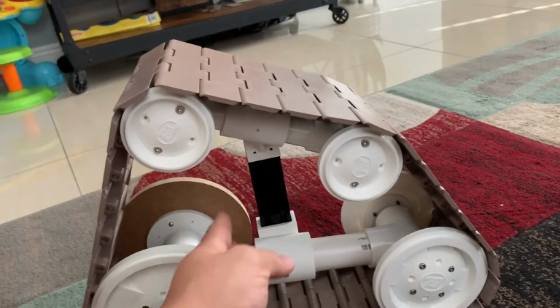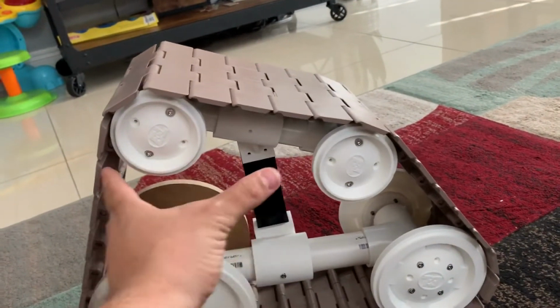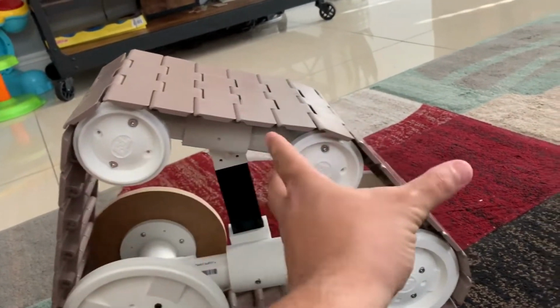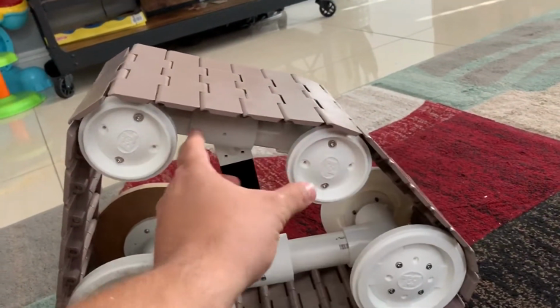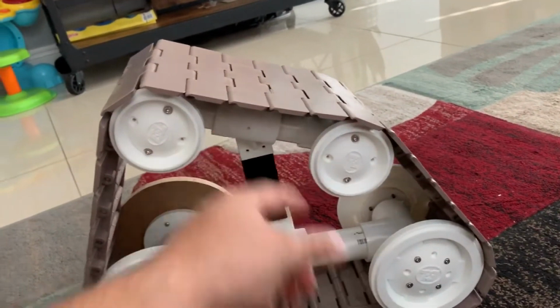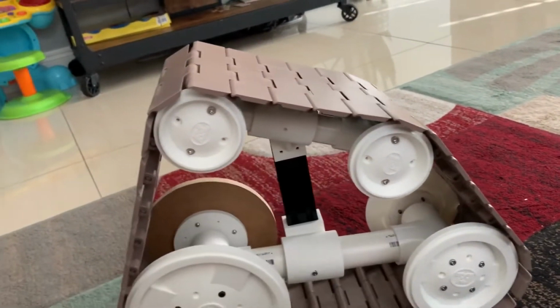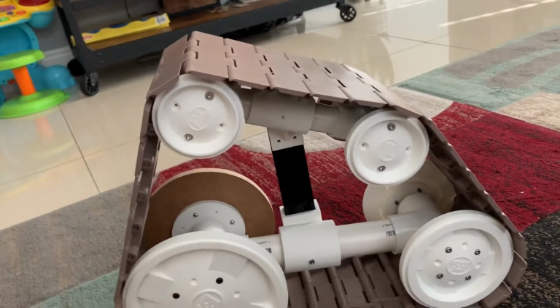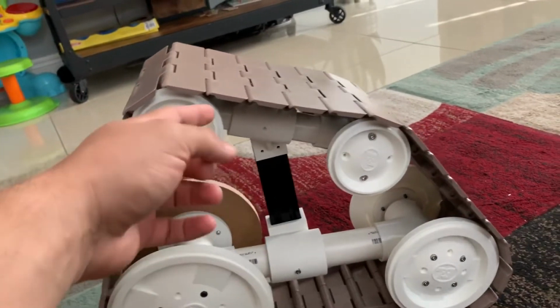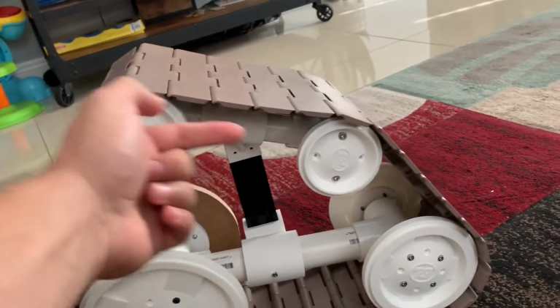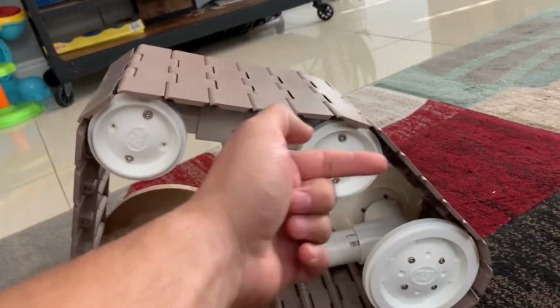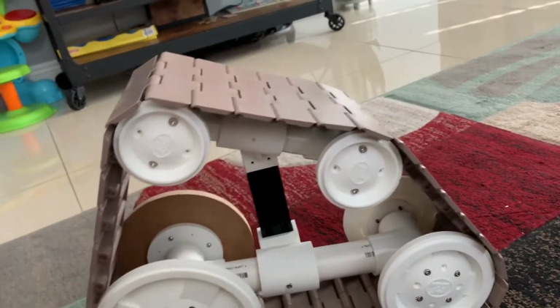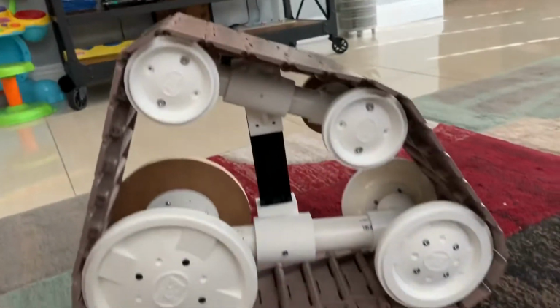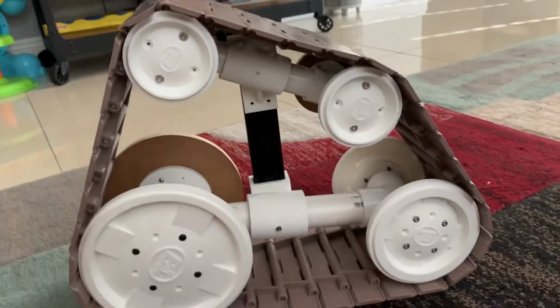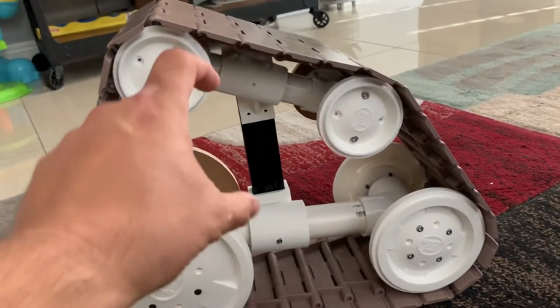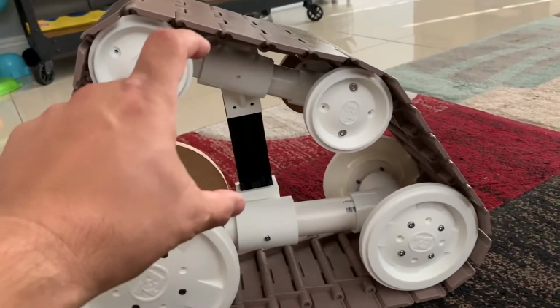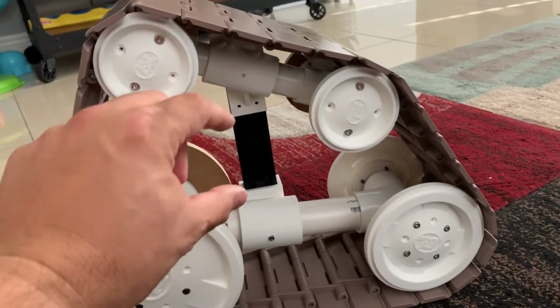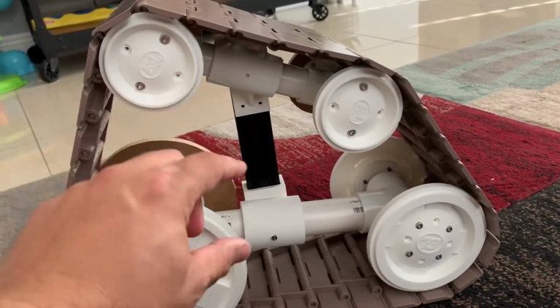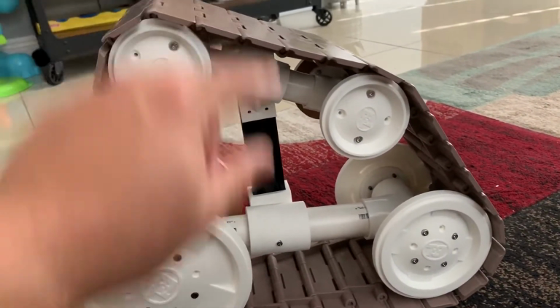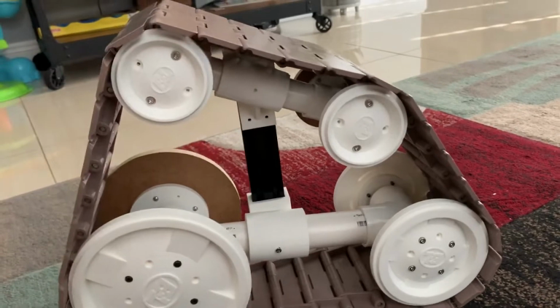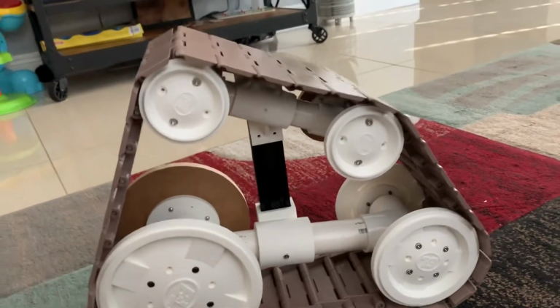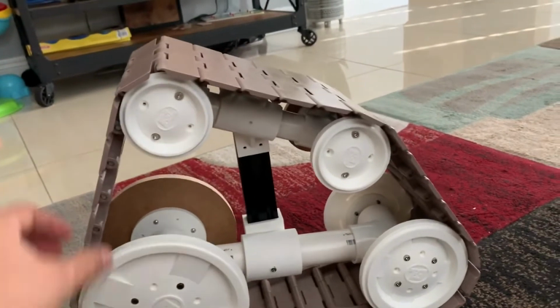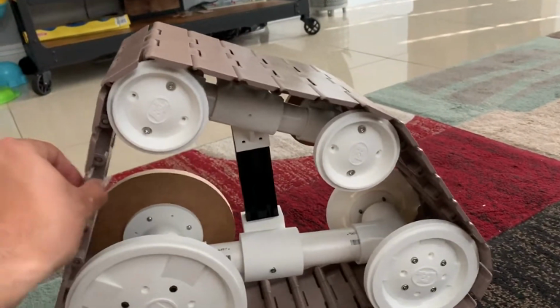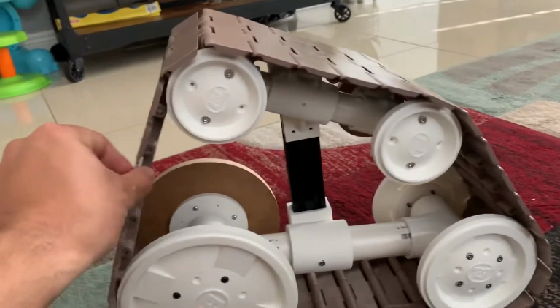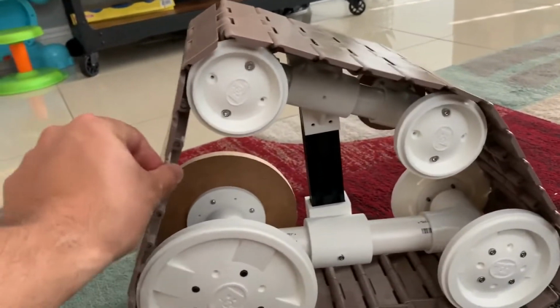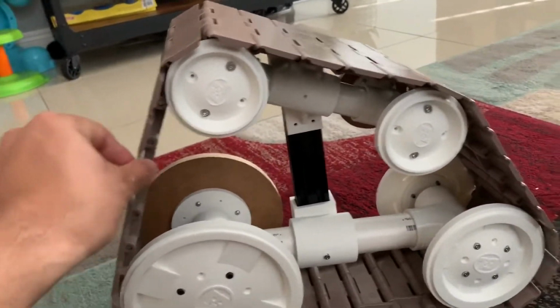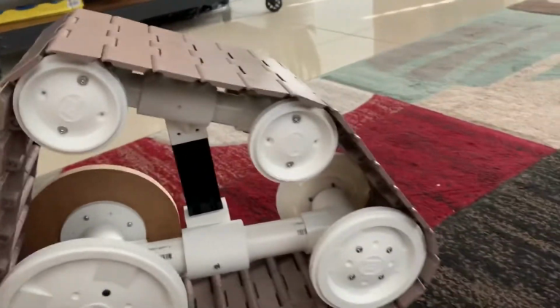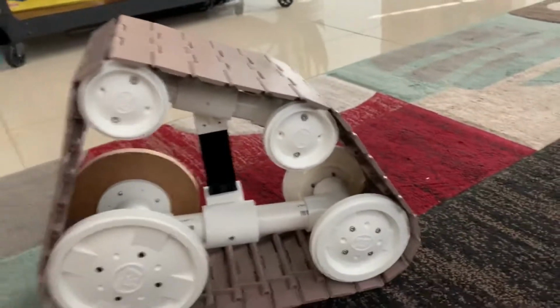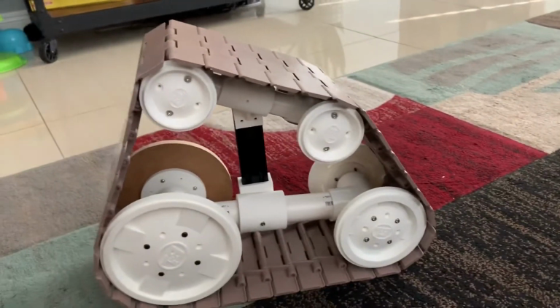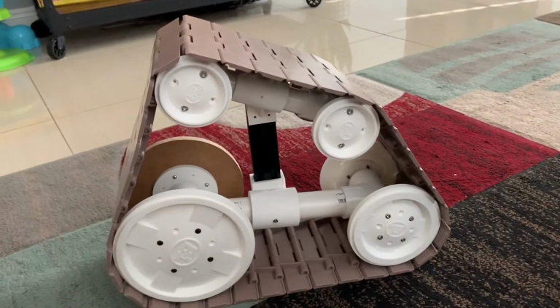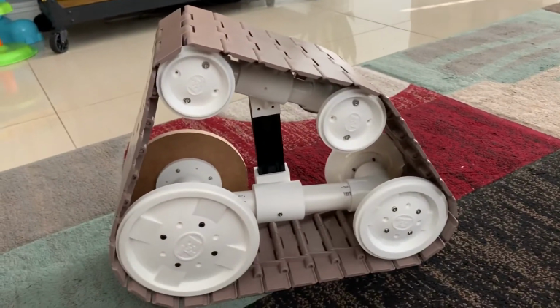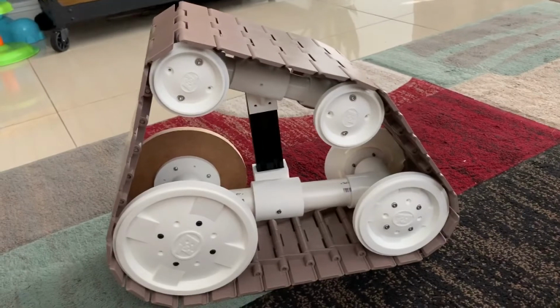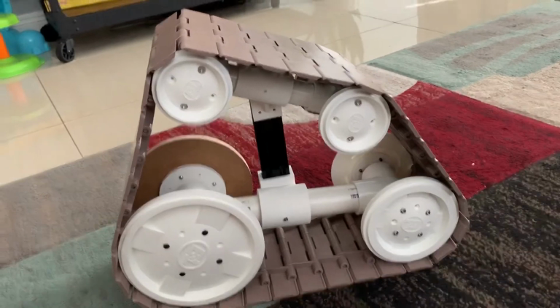I can move them forward on the top and bottom, so I can get this lower if I want. And like I said, I can adjust it up or down to adjust the tension in the track. So far, so good.